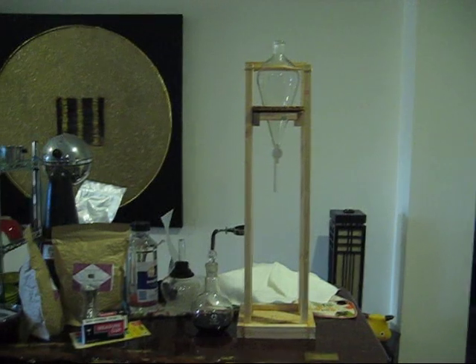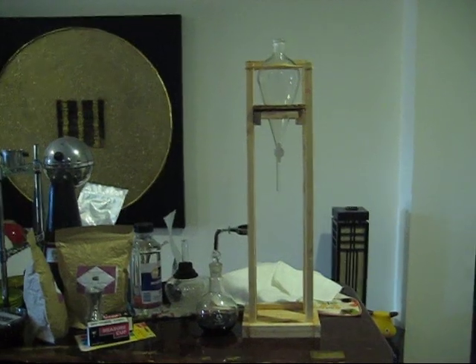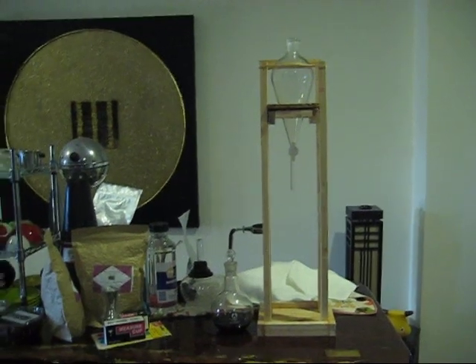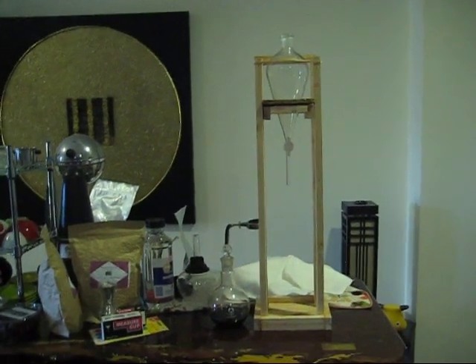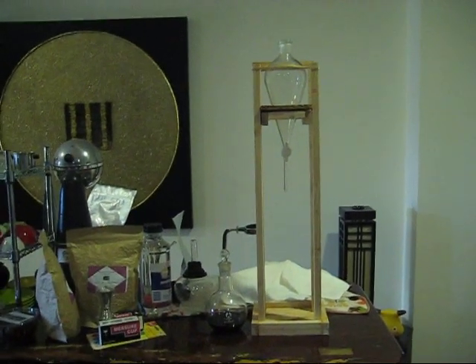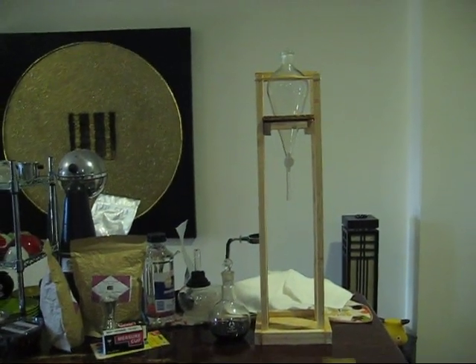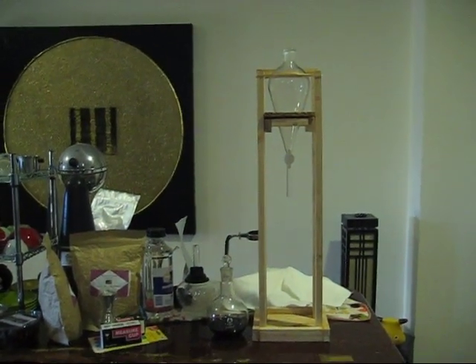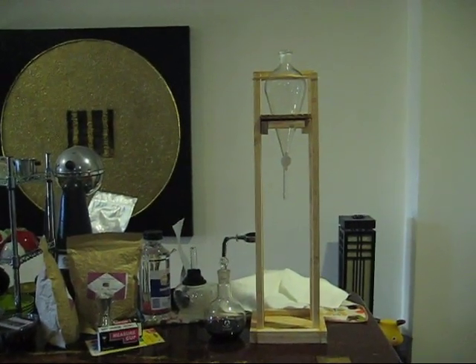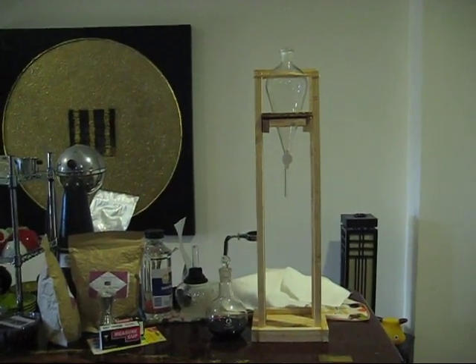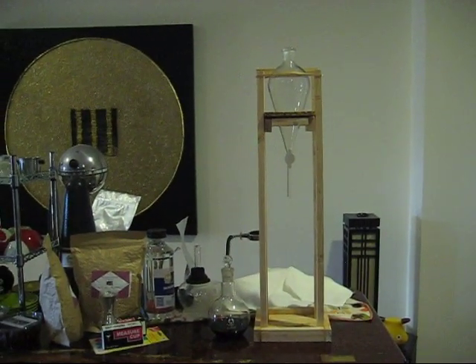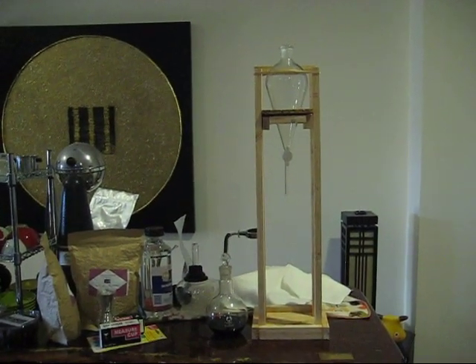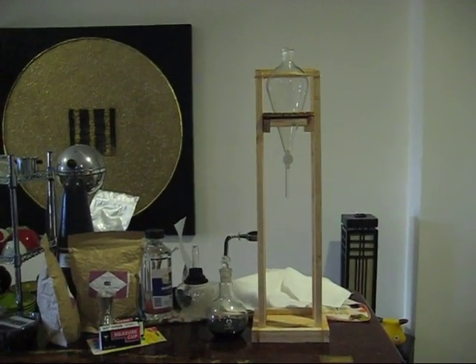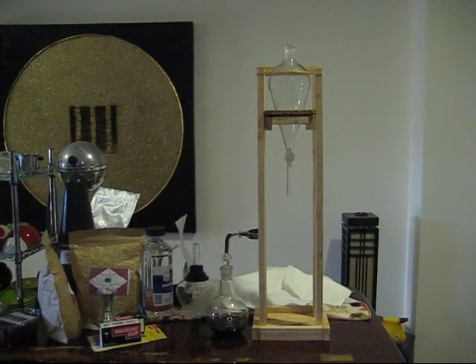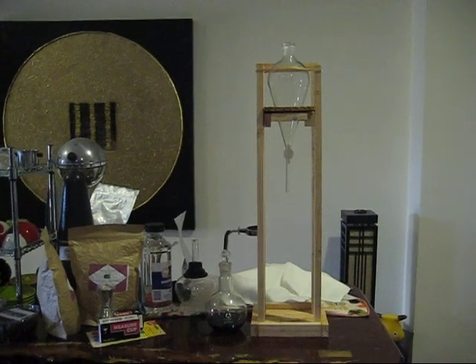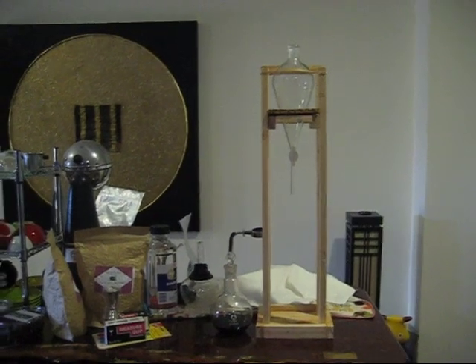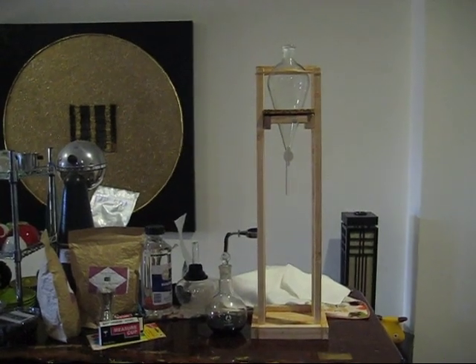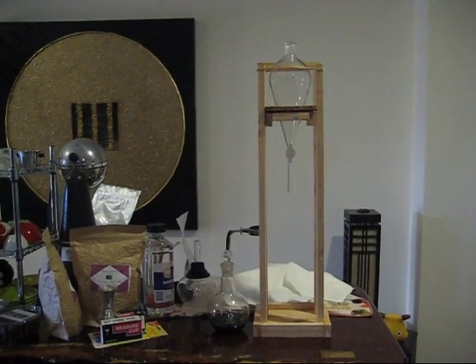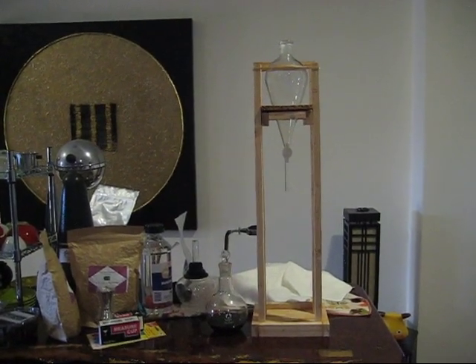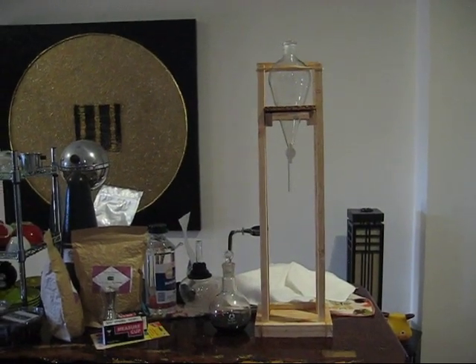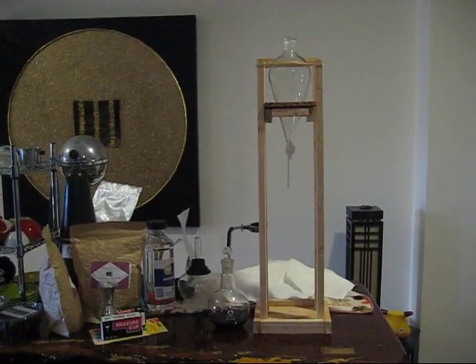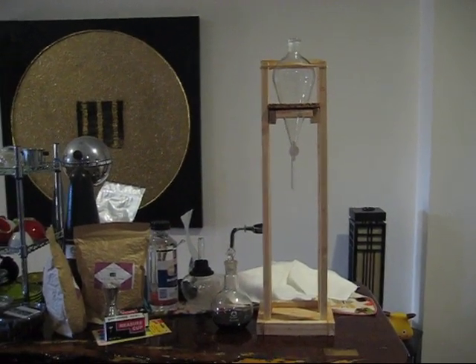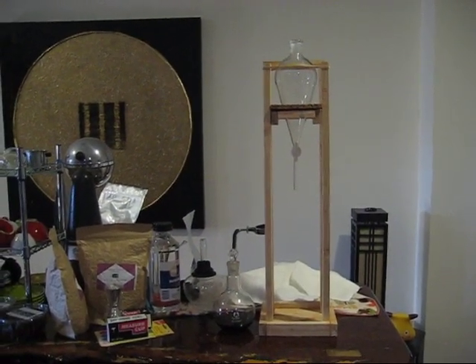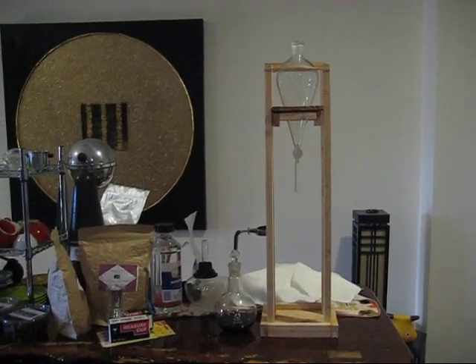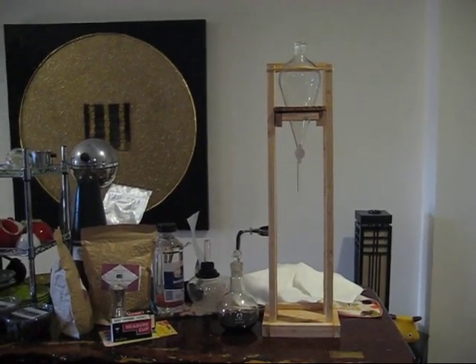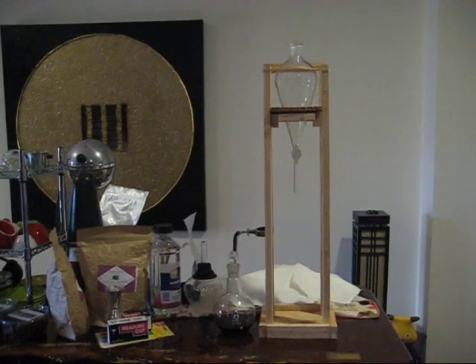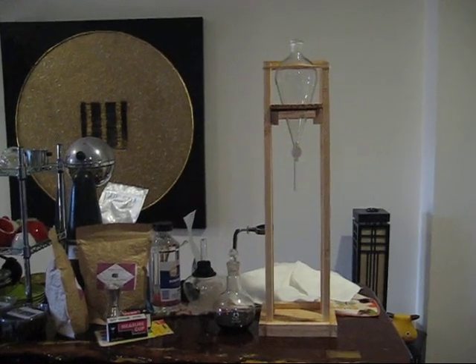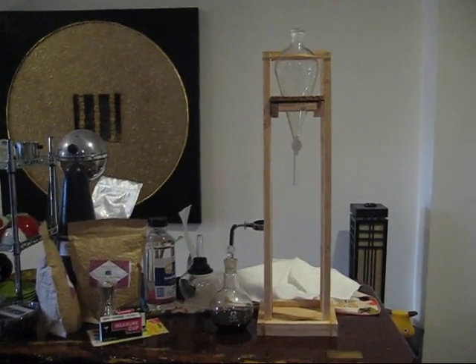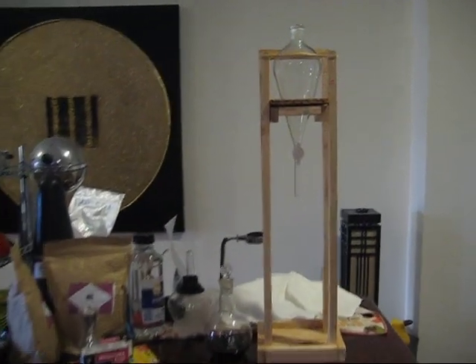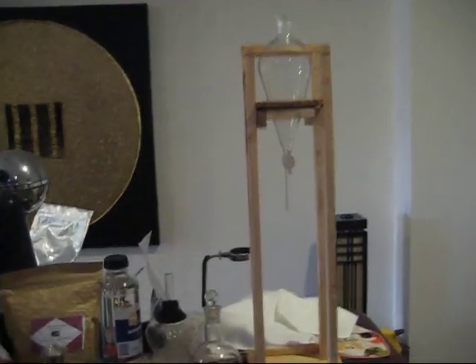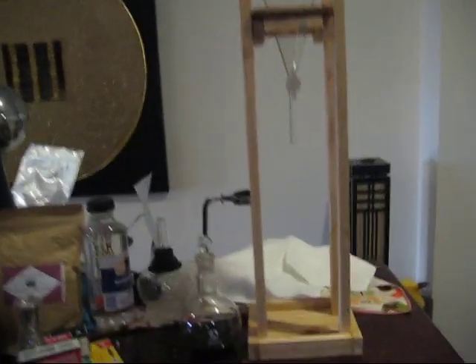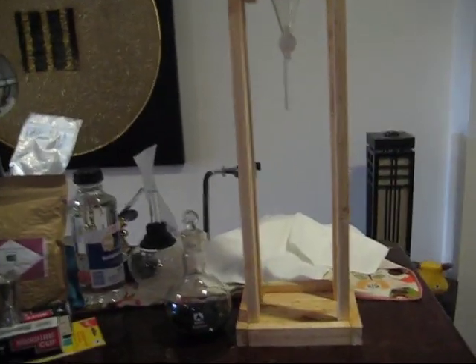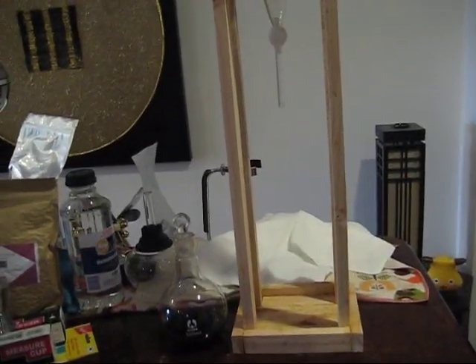I've had some interest in how I made this cold brew, cold drip brewer out of lab glass and what glass I've used. So I'll just quickly go through what I used.